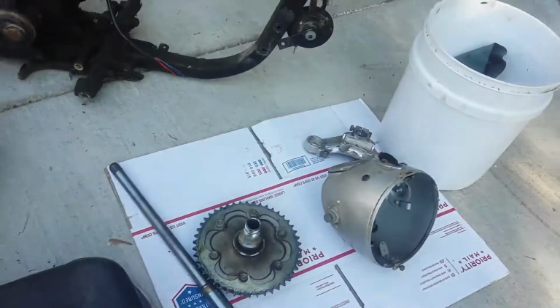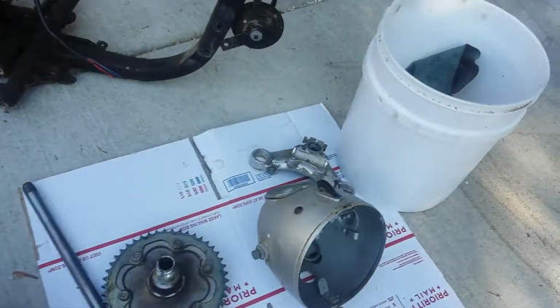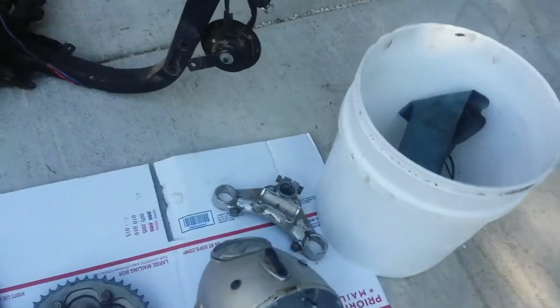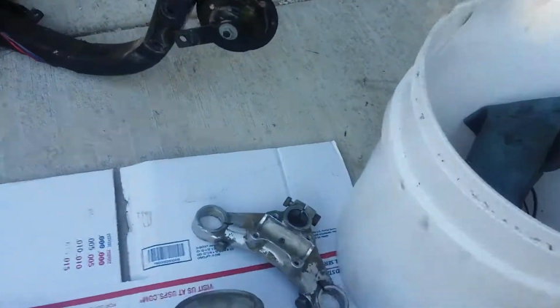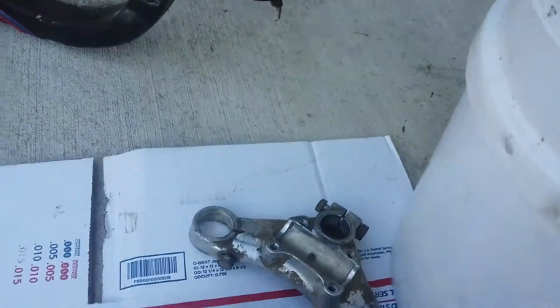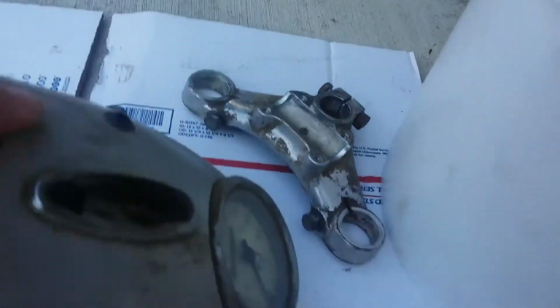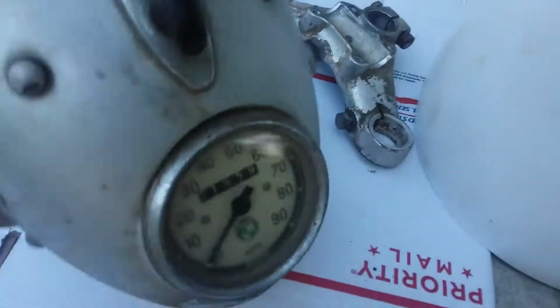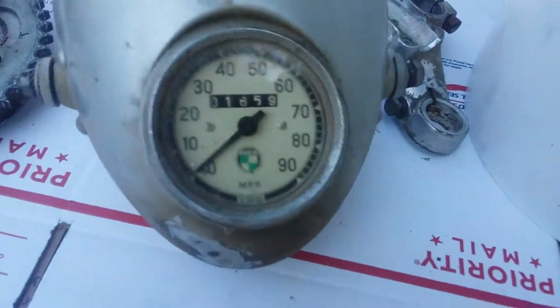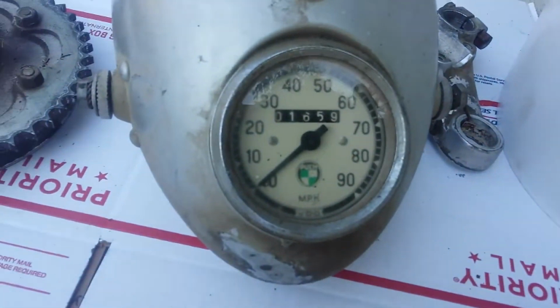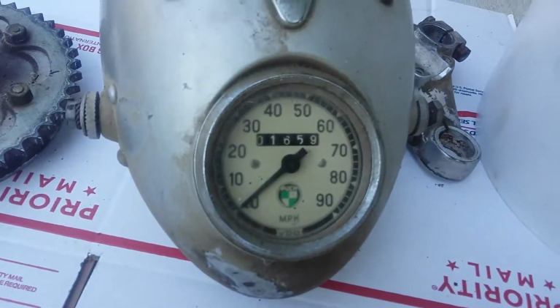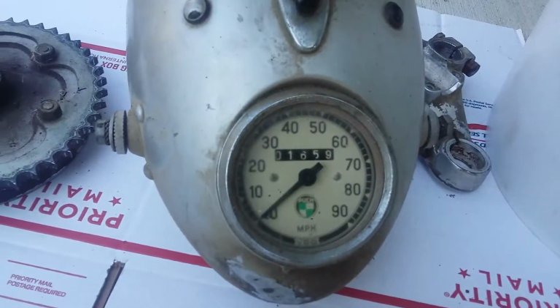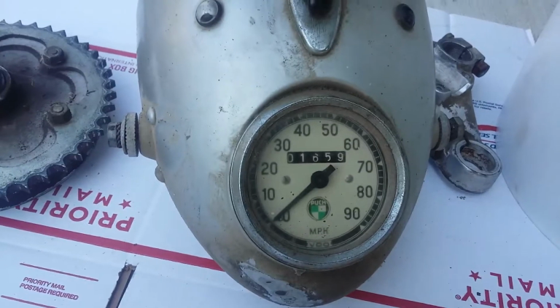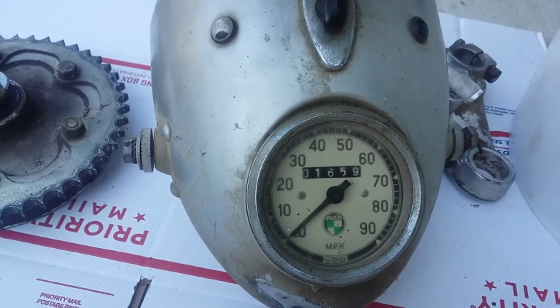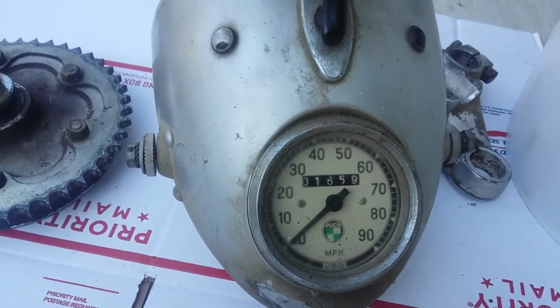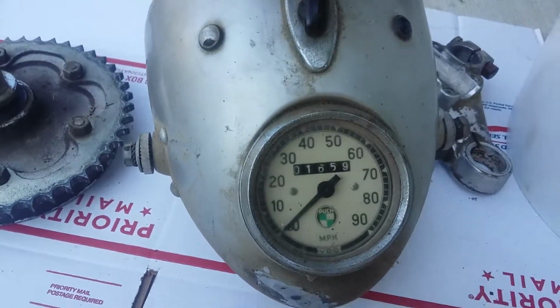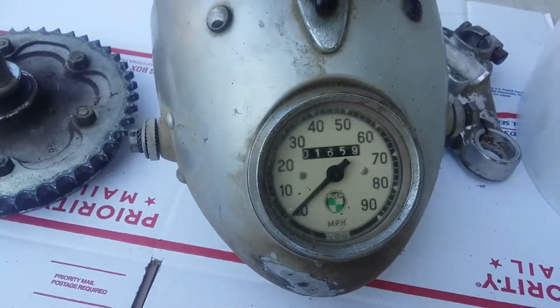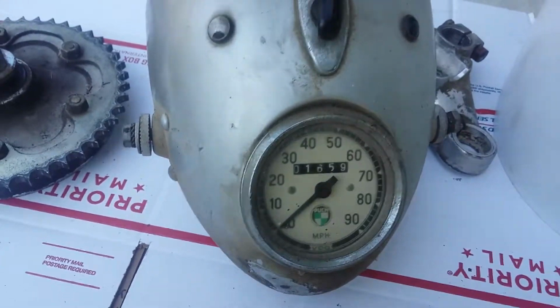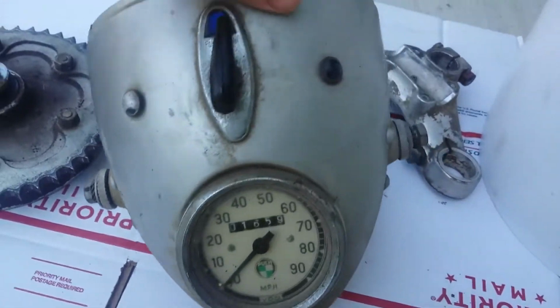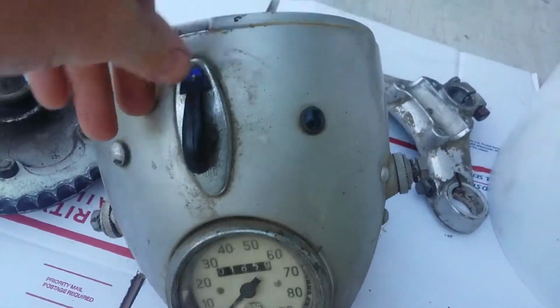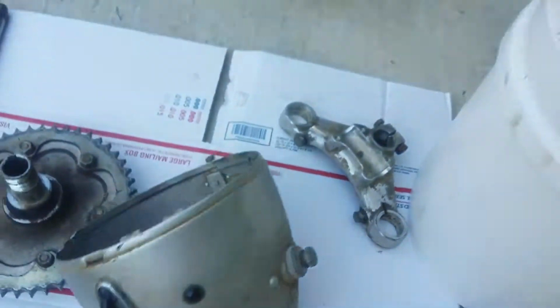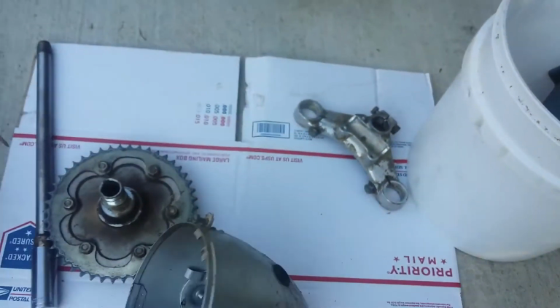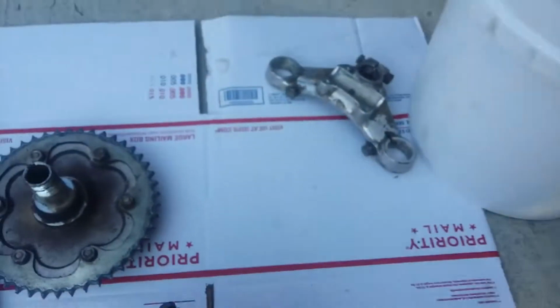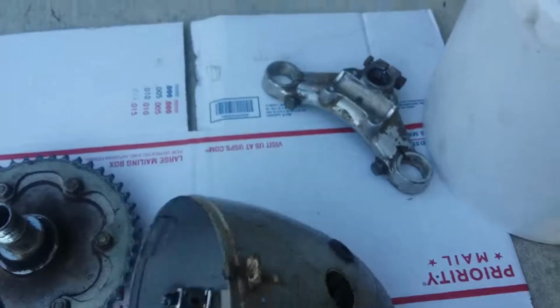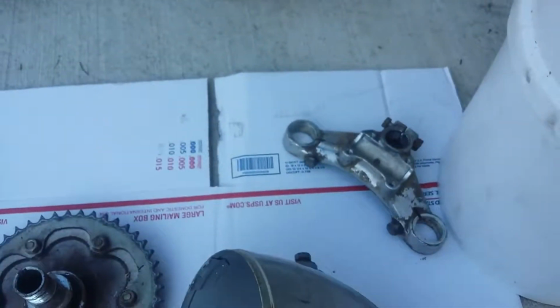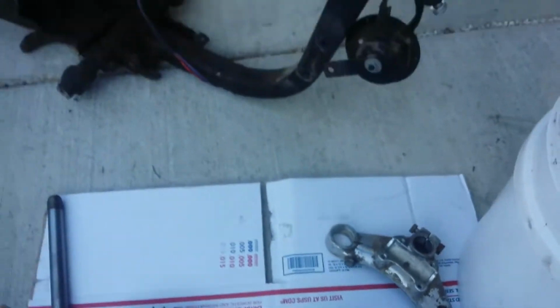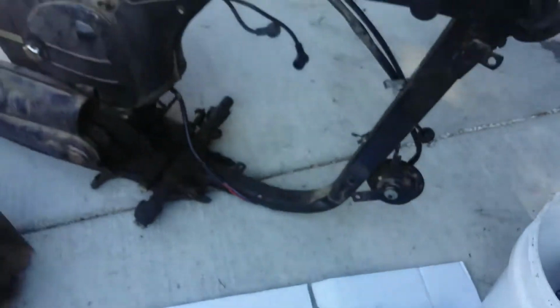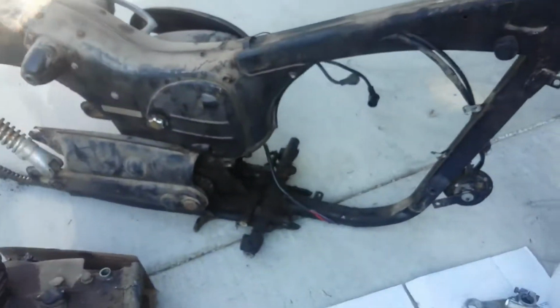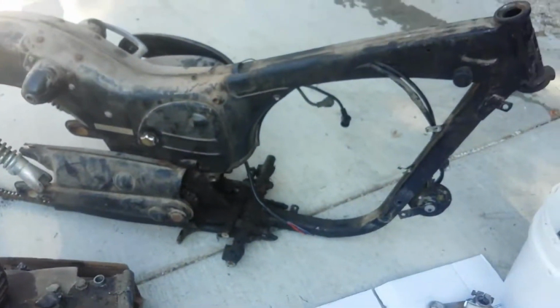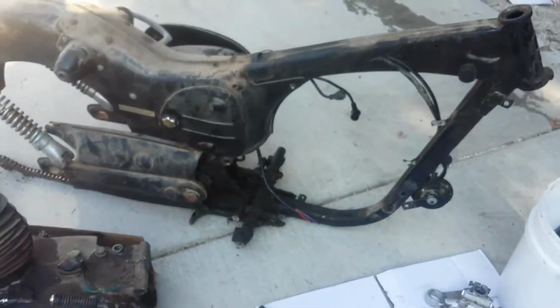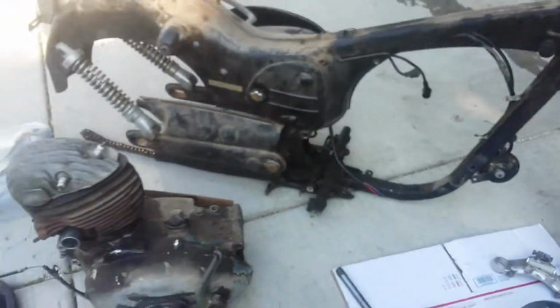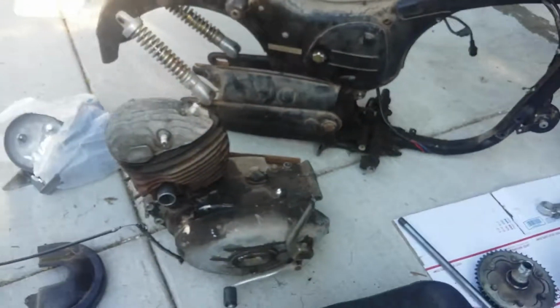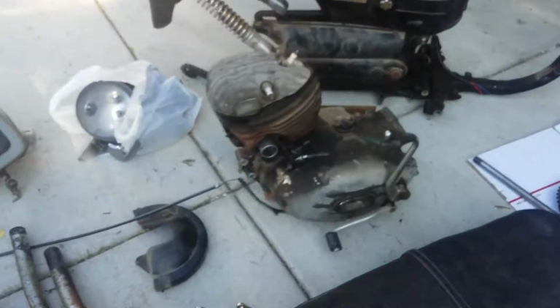Got the axle, got the headlight here. It says the bike had 1,600 miles on it. And then I've got the frame here as well, with the different side covers on it.